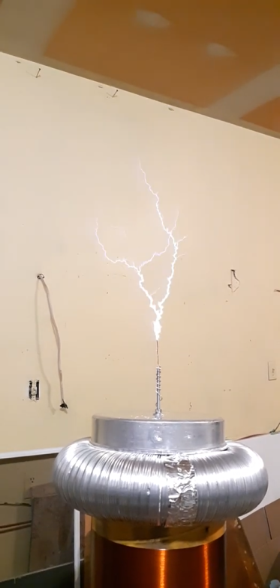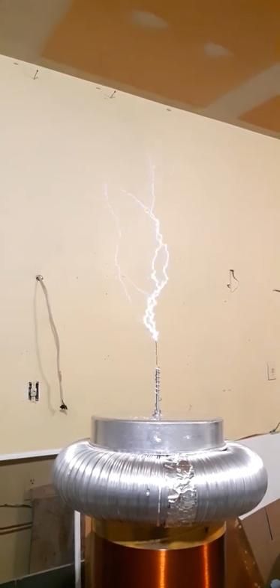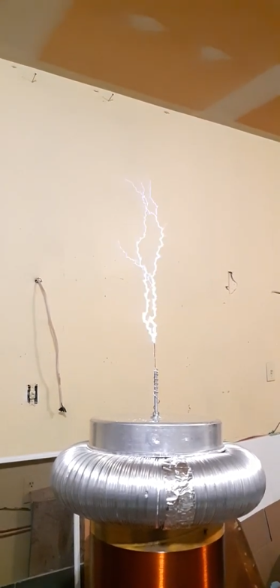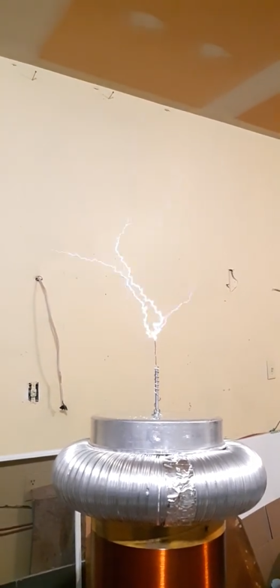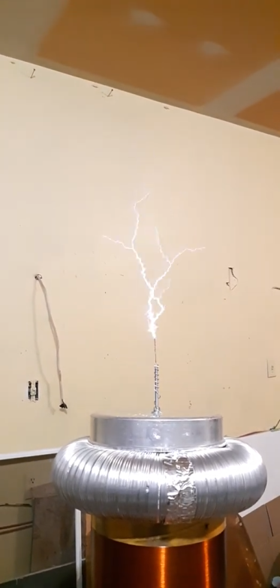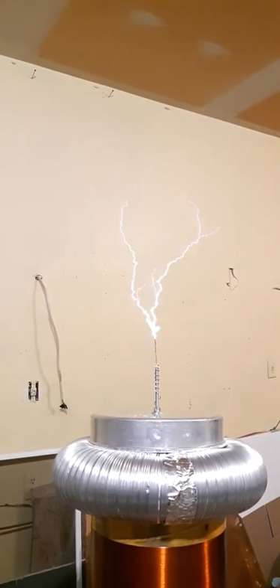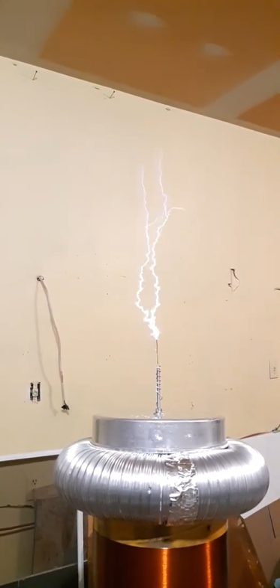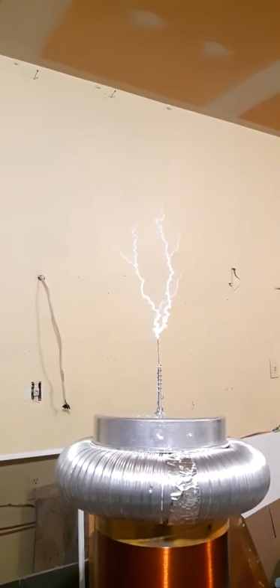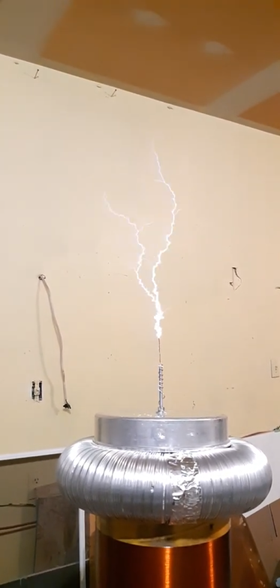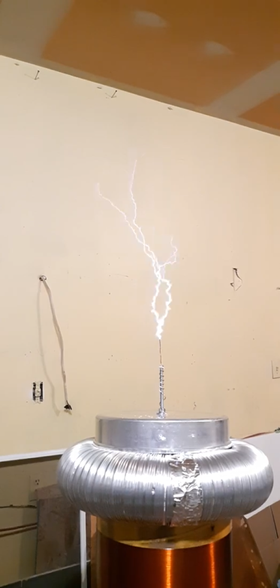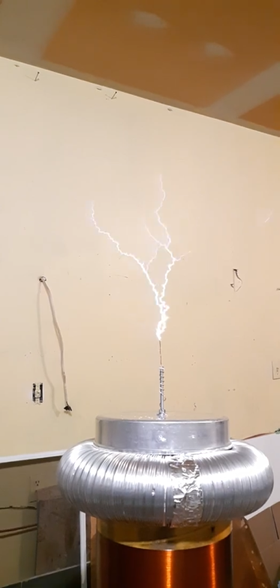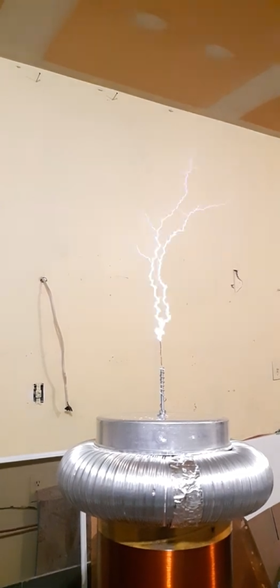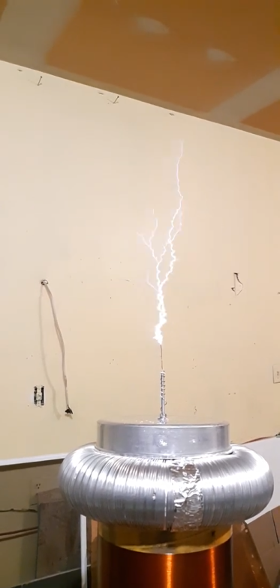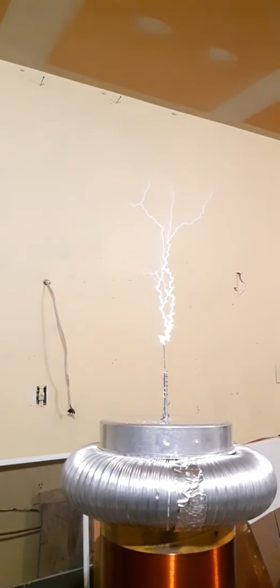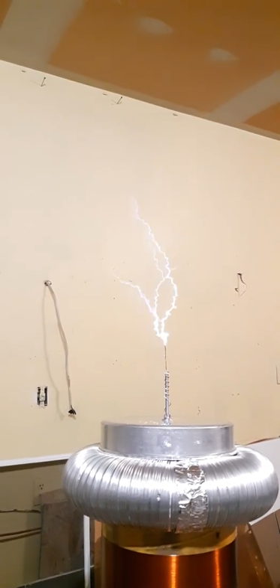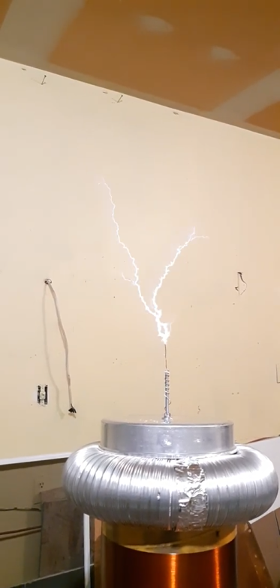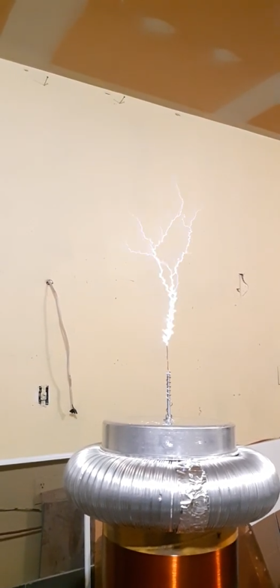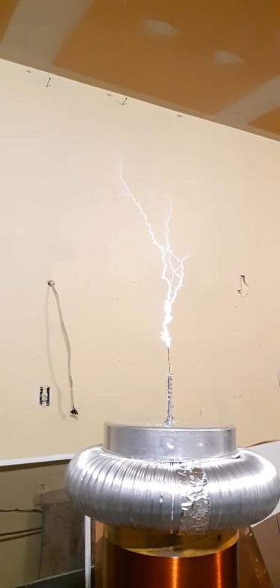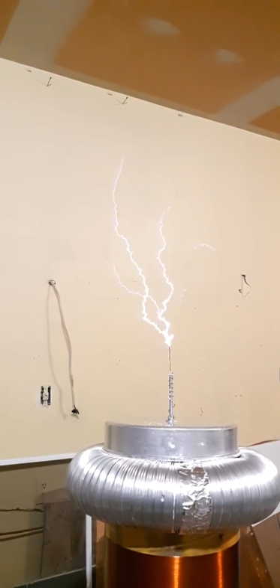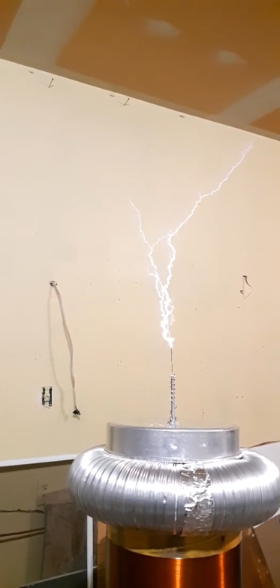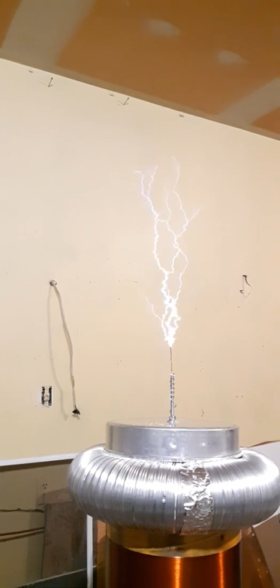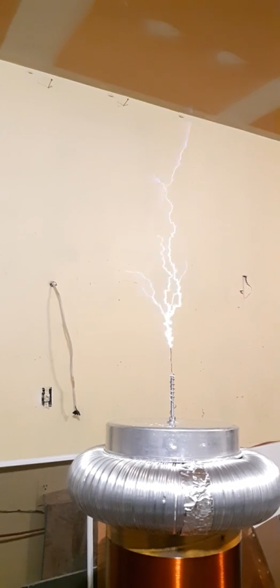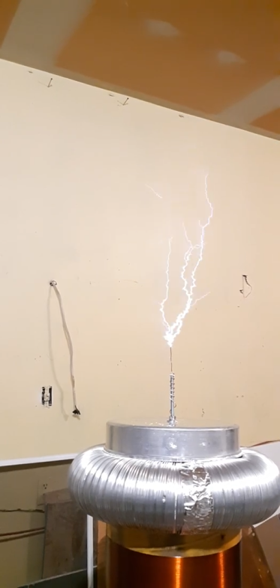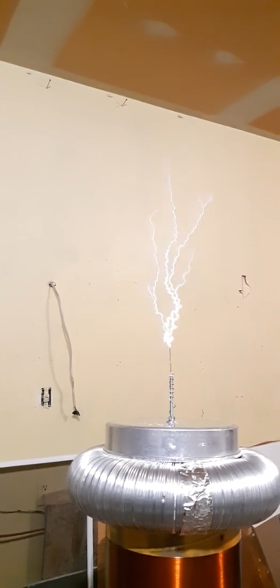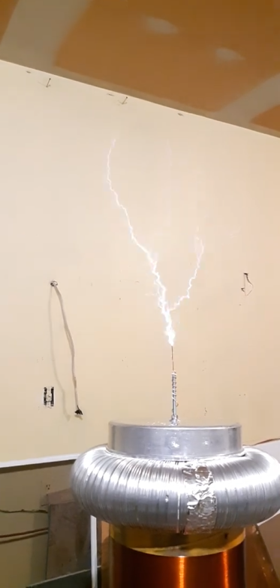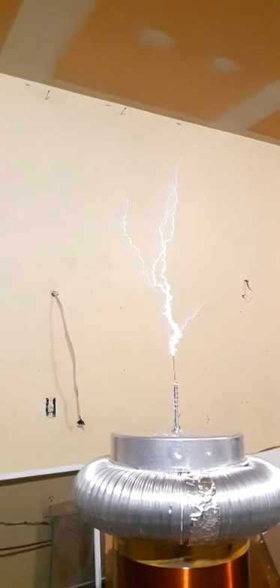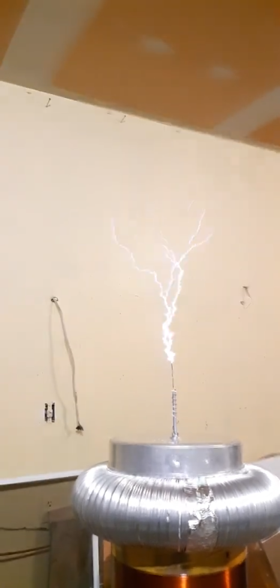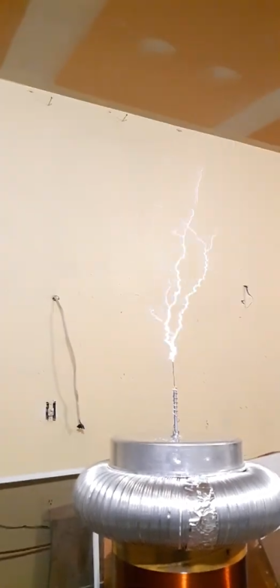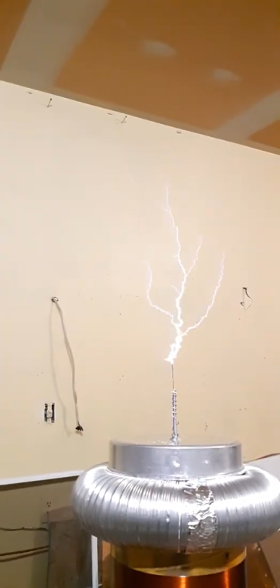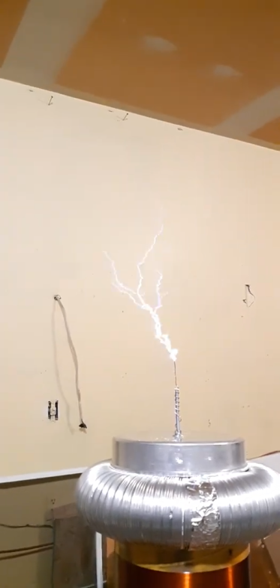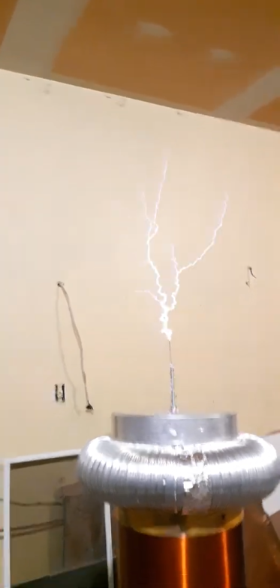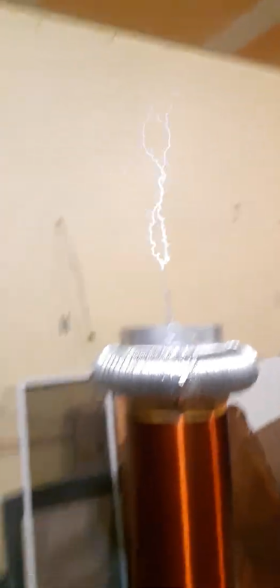This is the danger zone, just by the sound of the transformer and how big these sparks are. I'm trying to take it to 130 volts DC. There you go — let's turn the lights off.